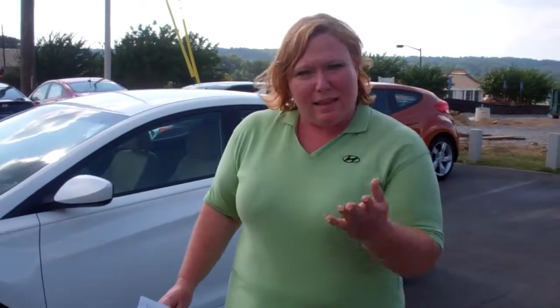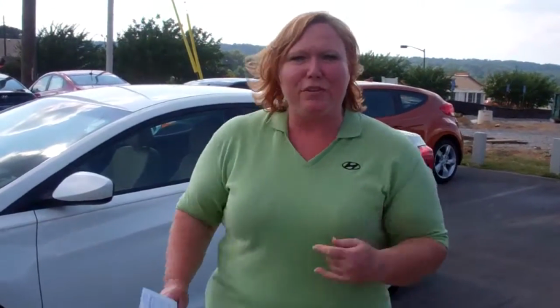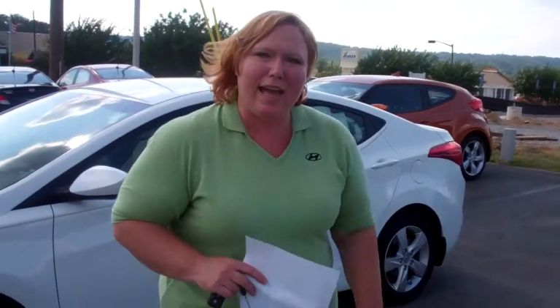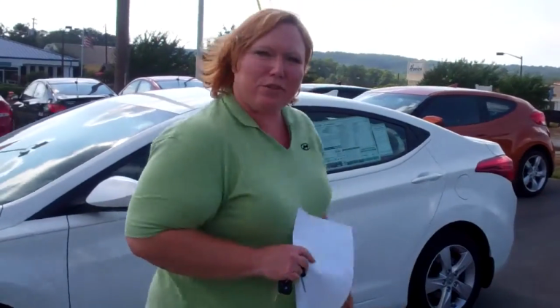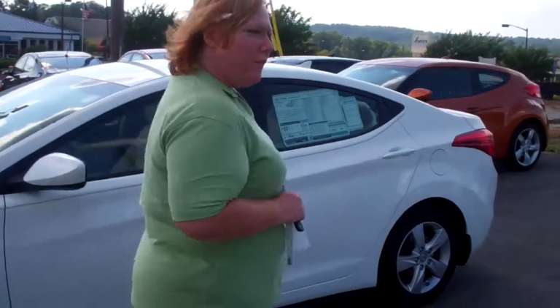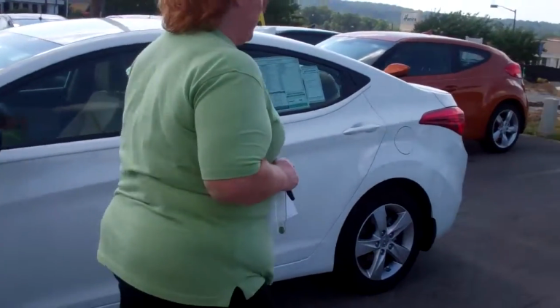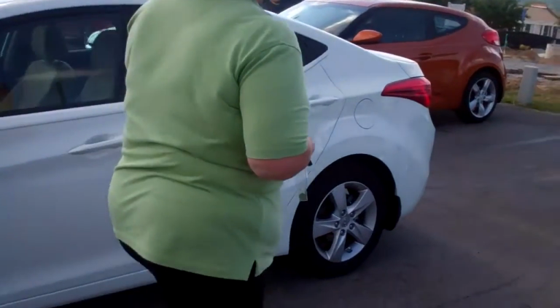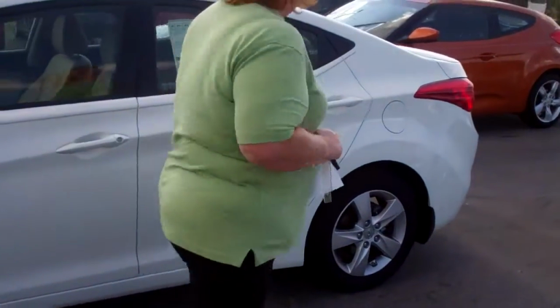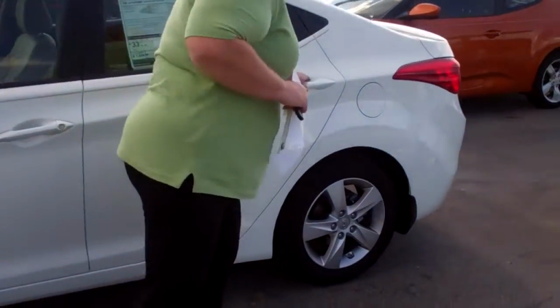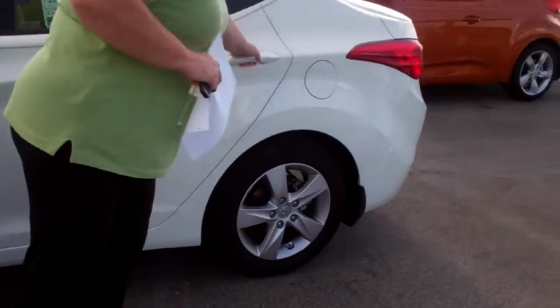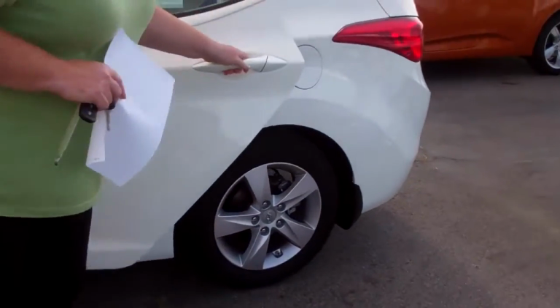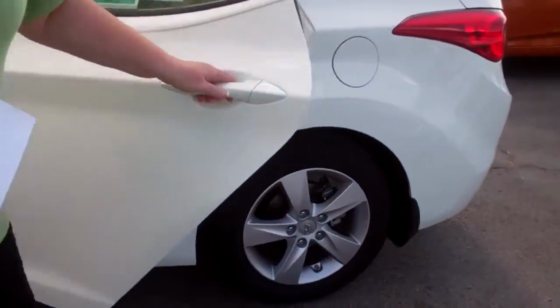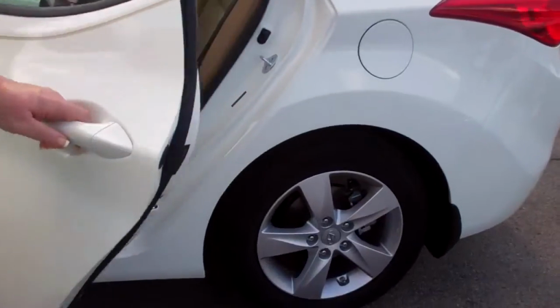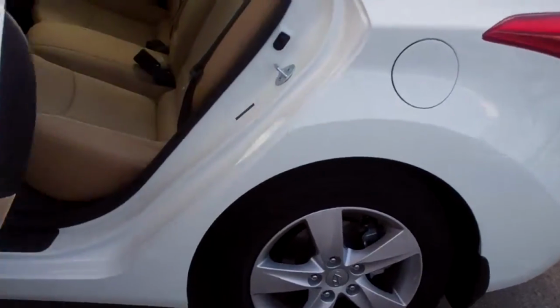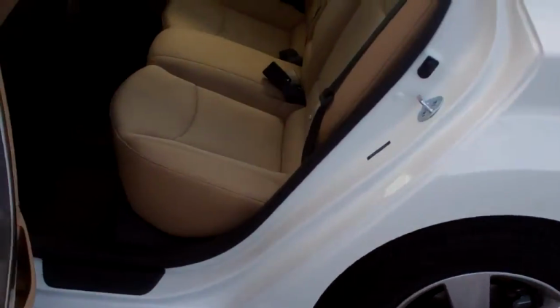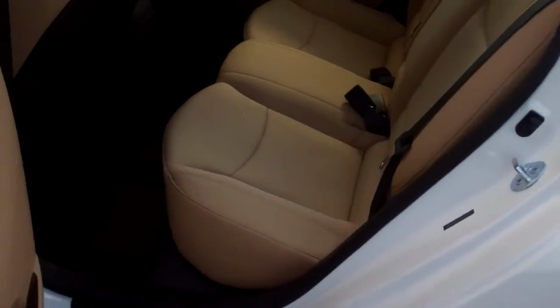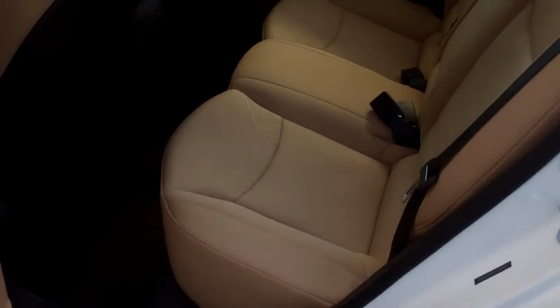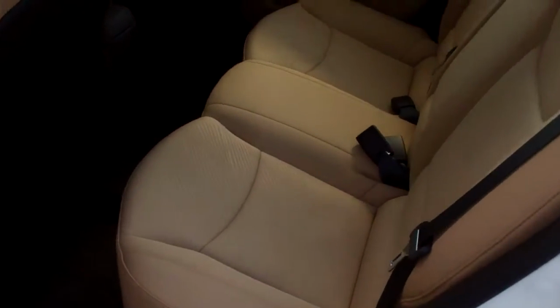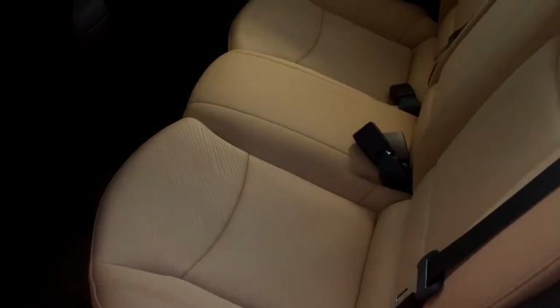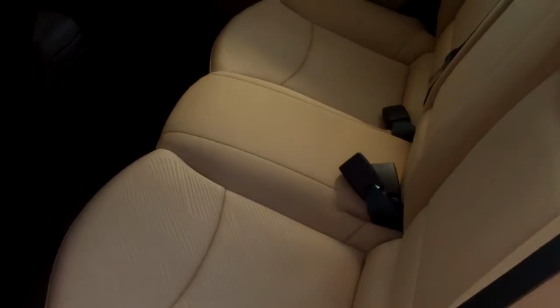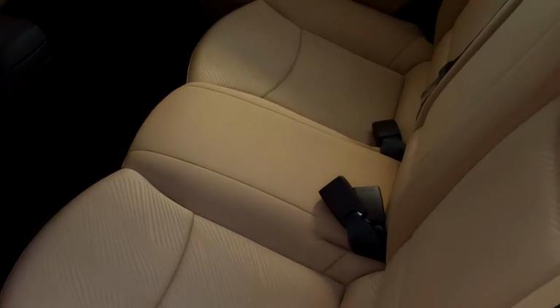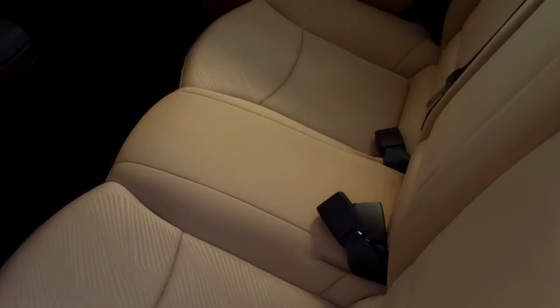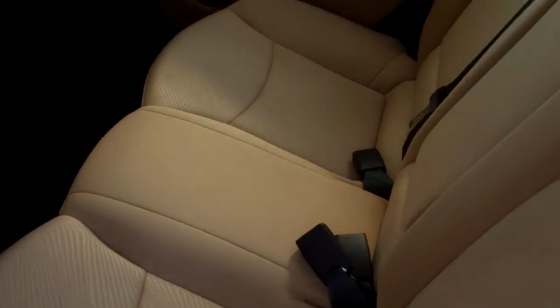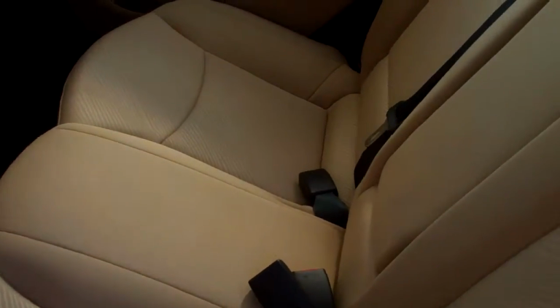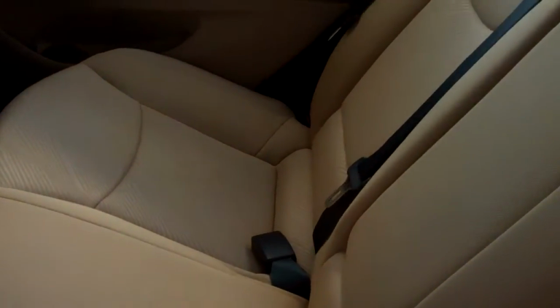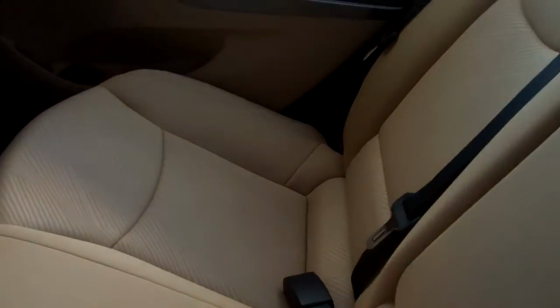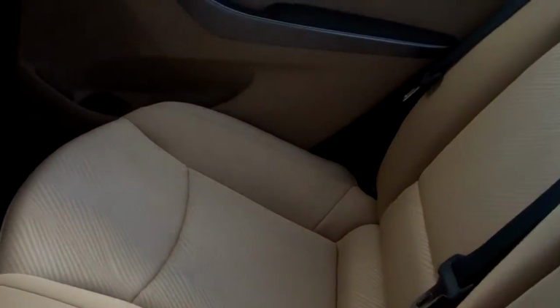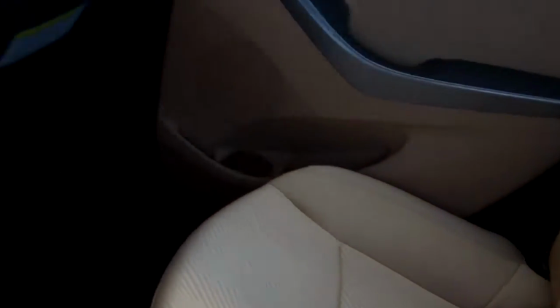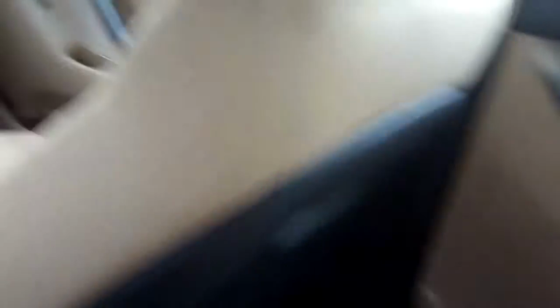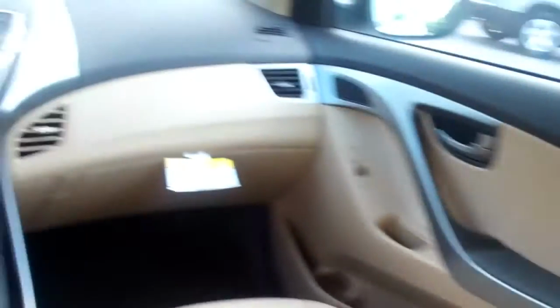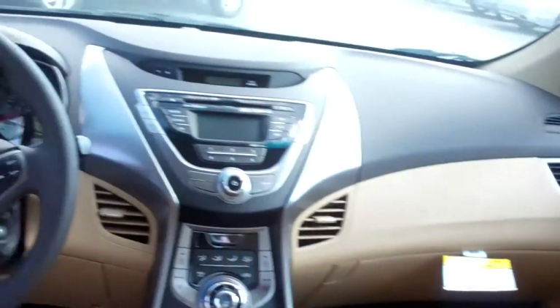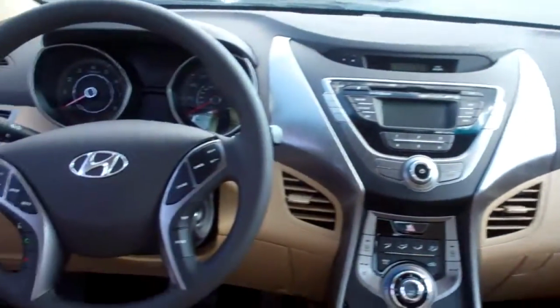Let's have a look at it. There are plenty of ones to choose from on the lot, but as you can see in the back seat, there is ample room for three passengers.